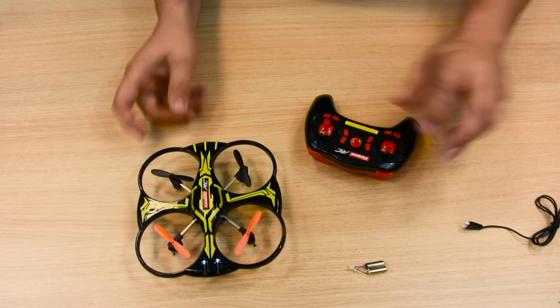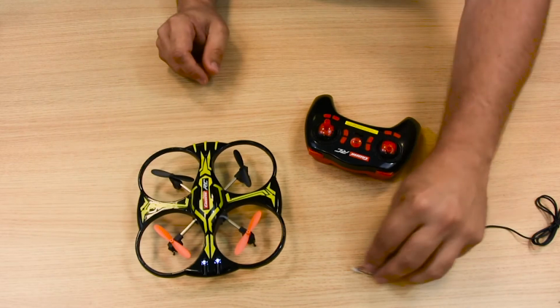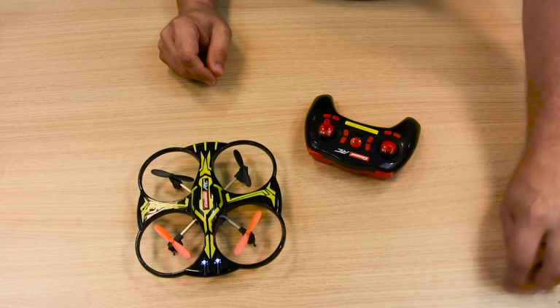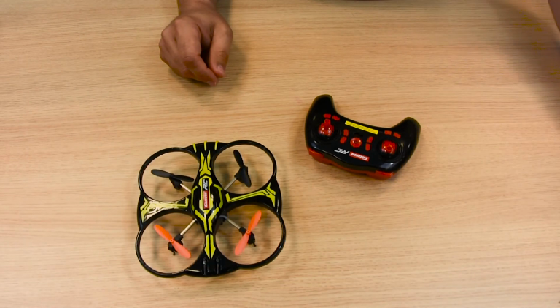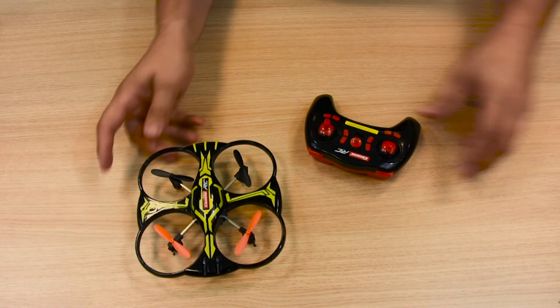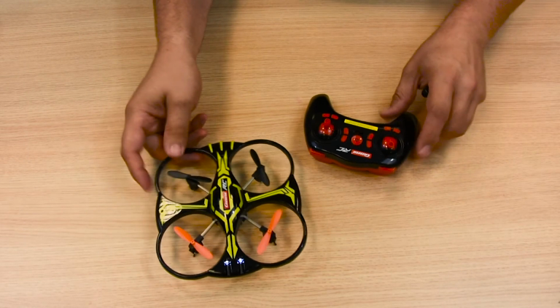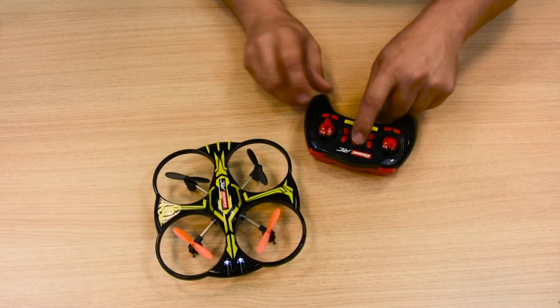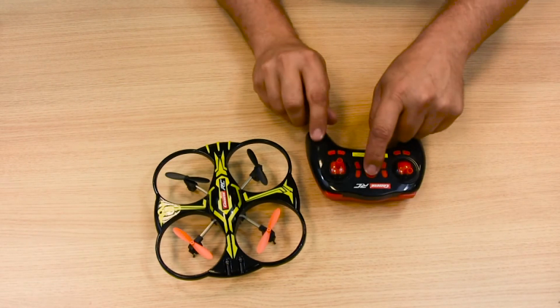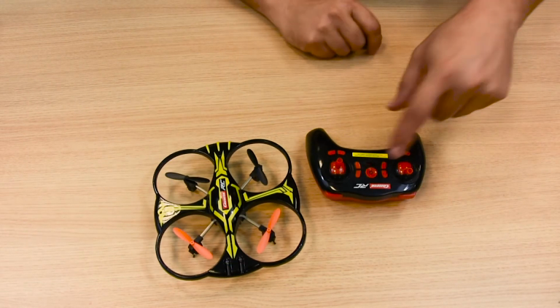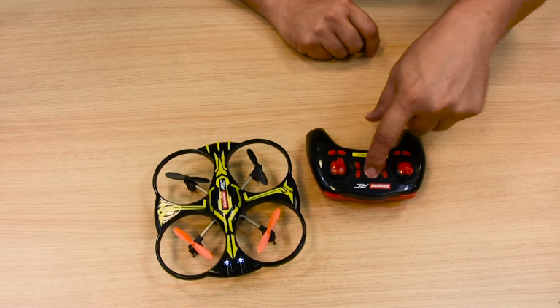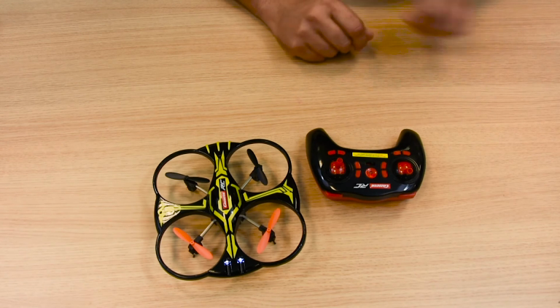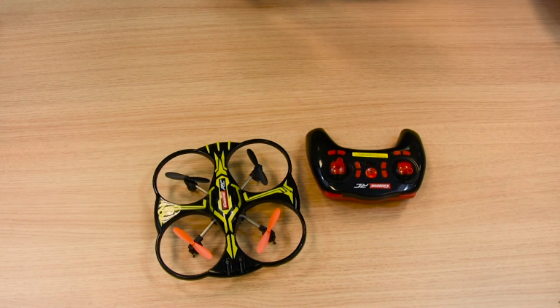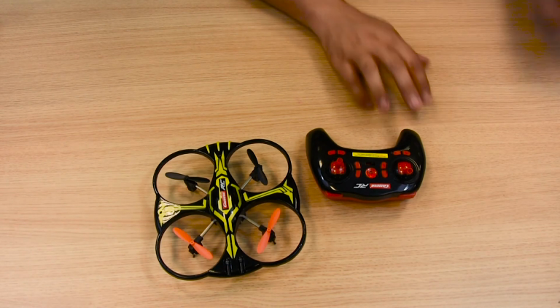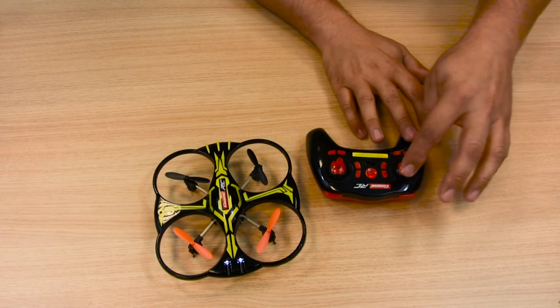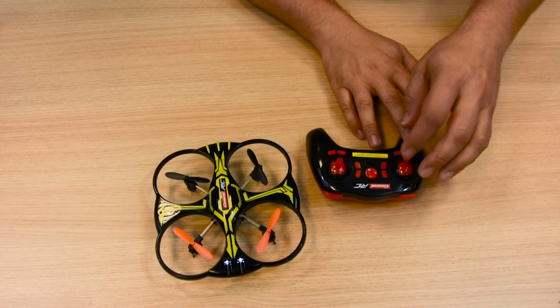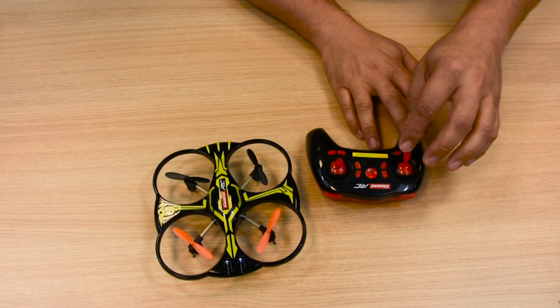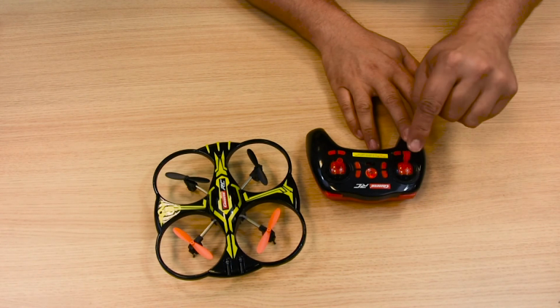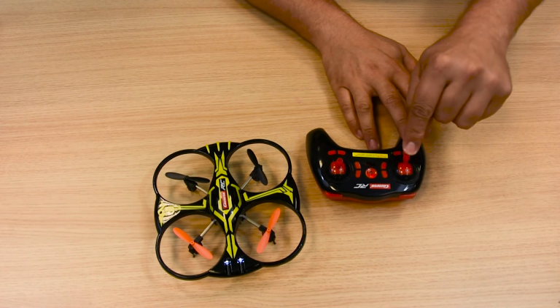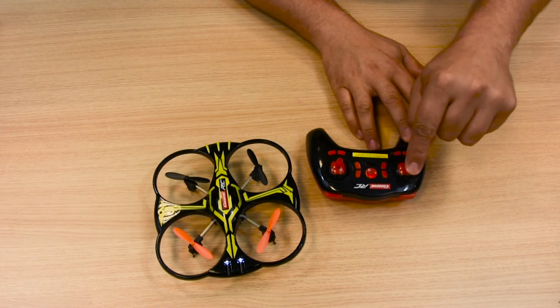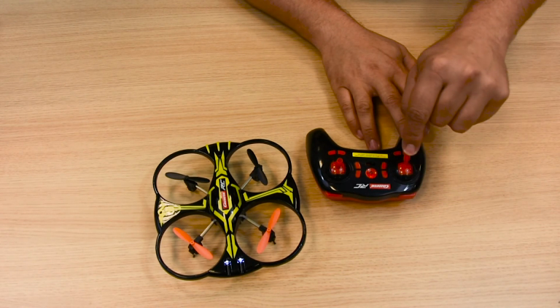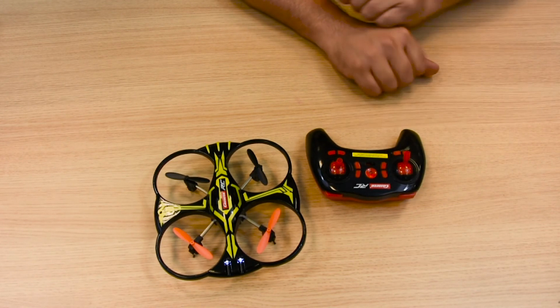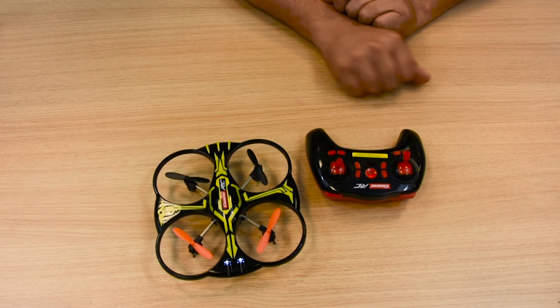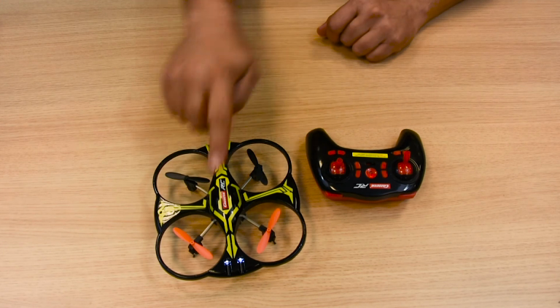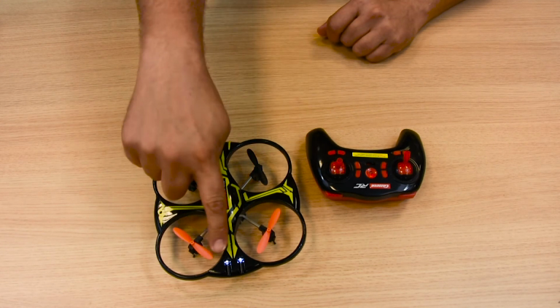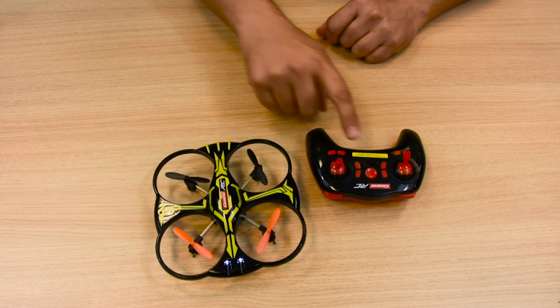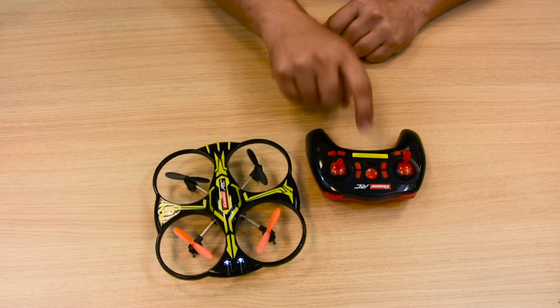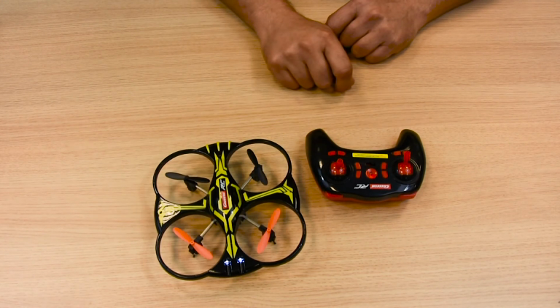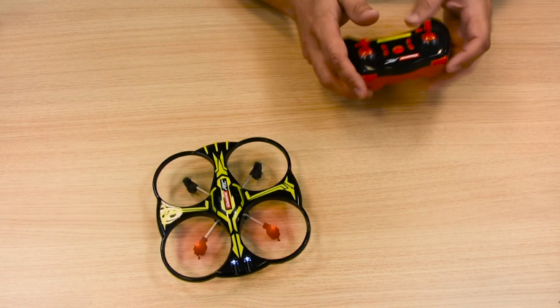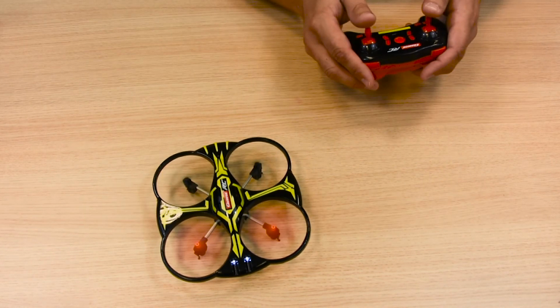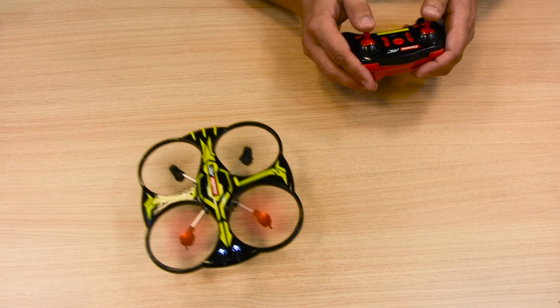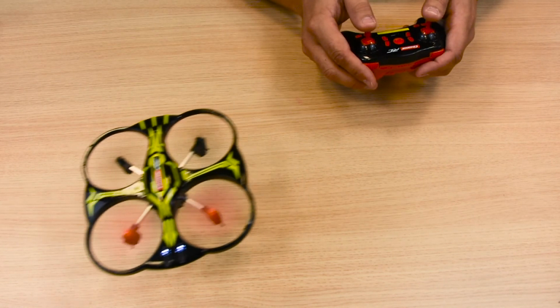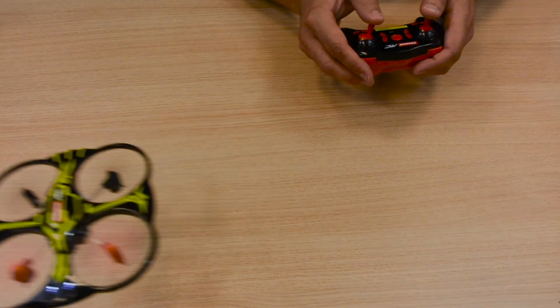Make sure the remote control unit and the quadrocopter are switched on, and connect them to each other by lifting and dropping the left hand lever. We now wish you an enjoyable flight.